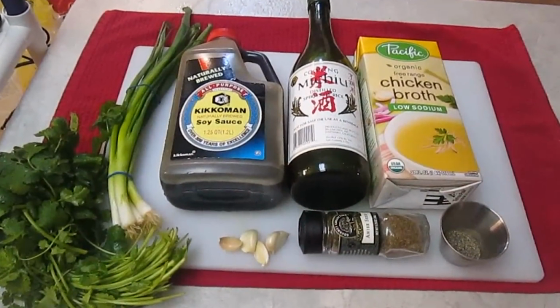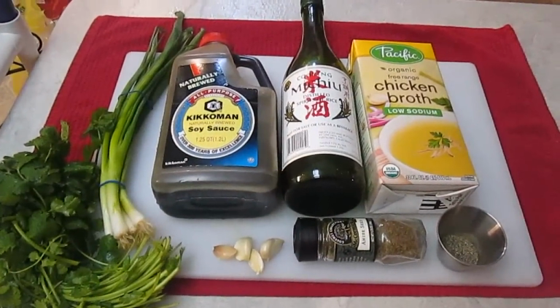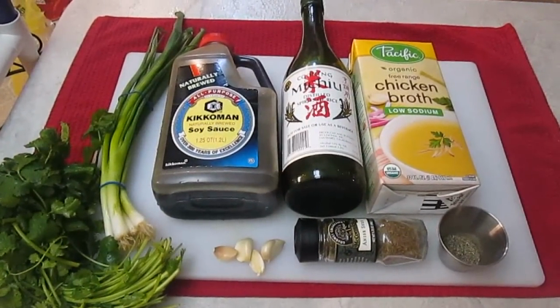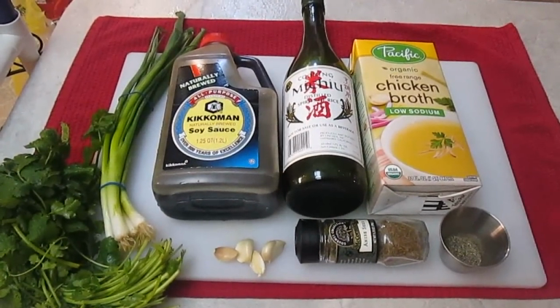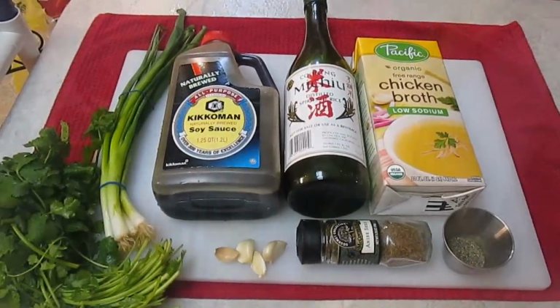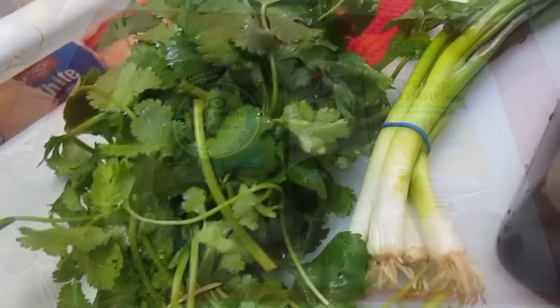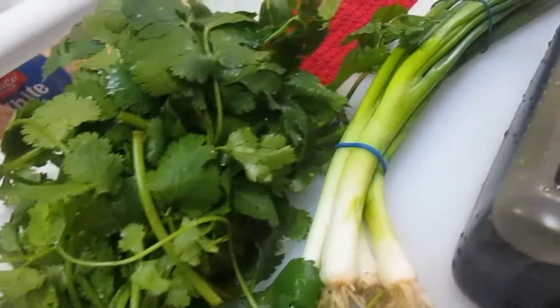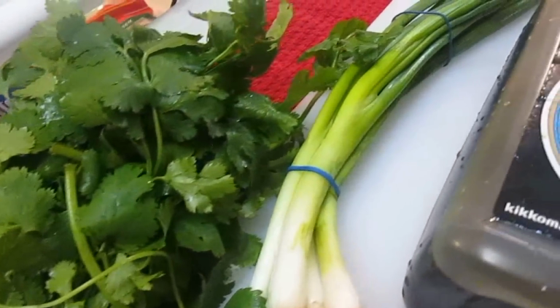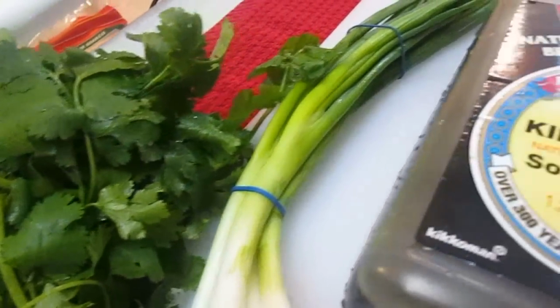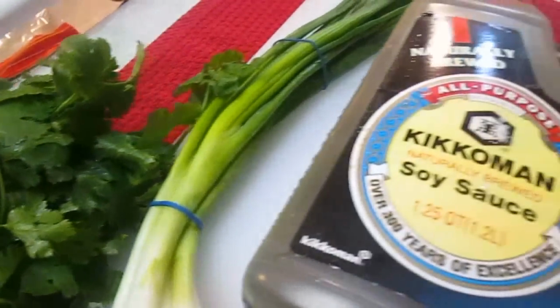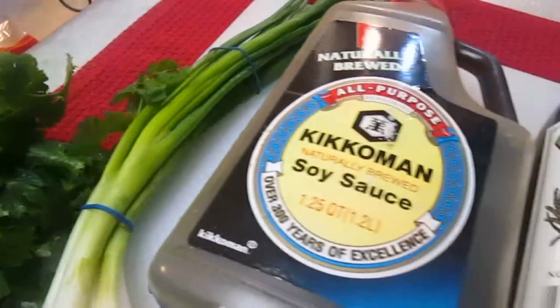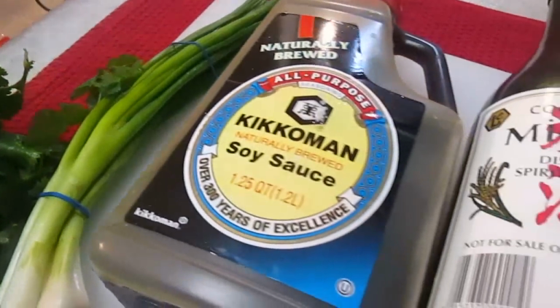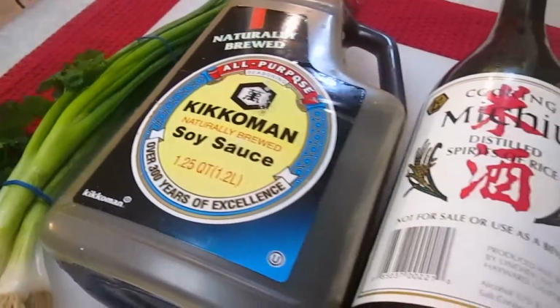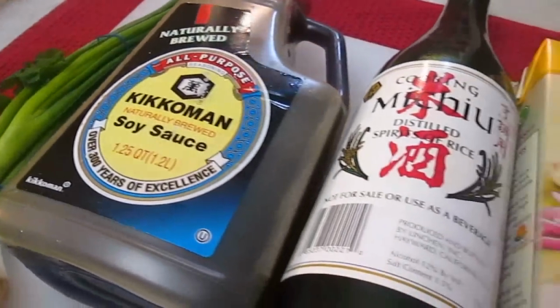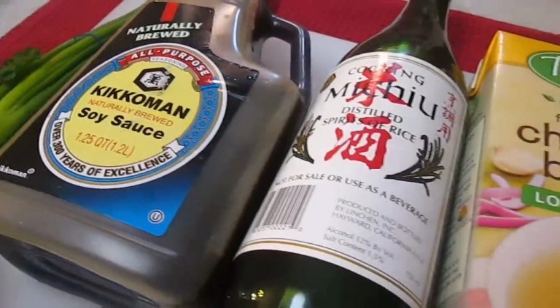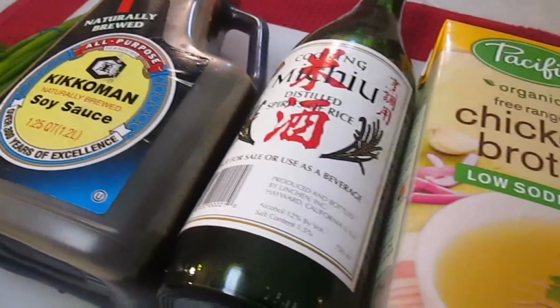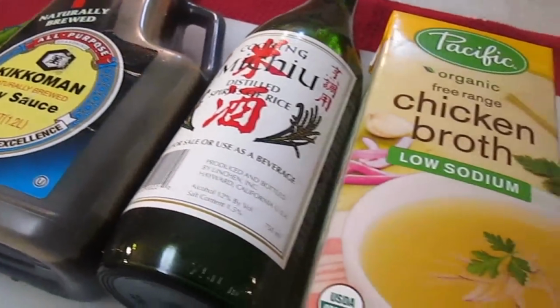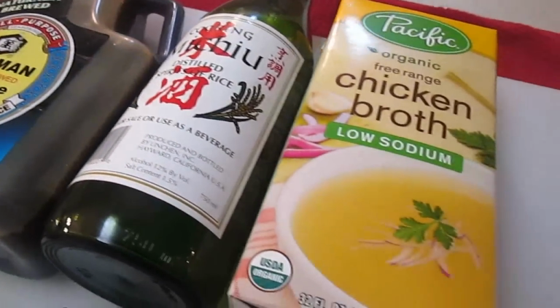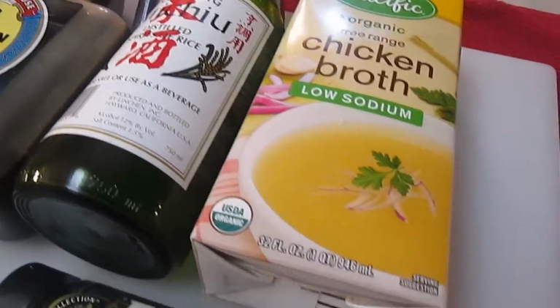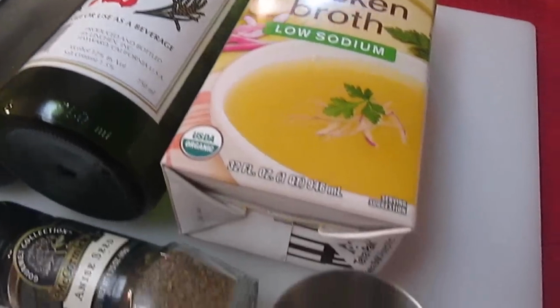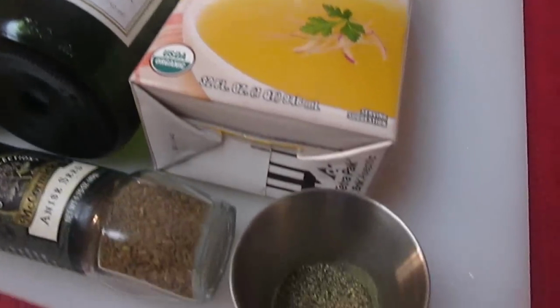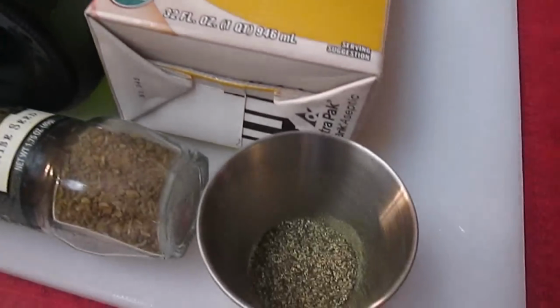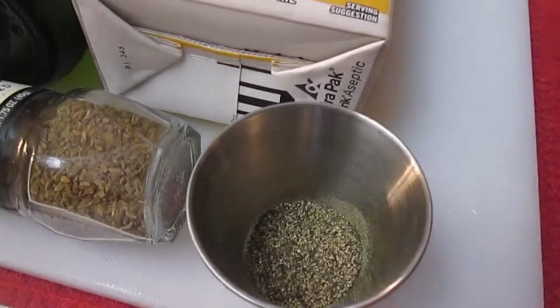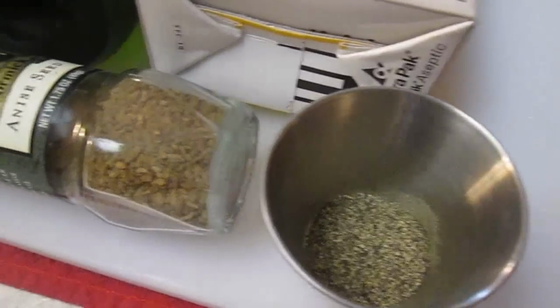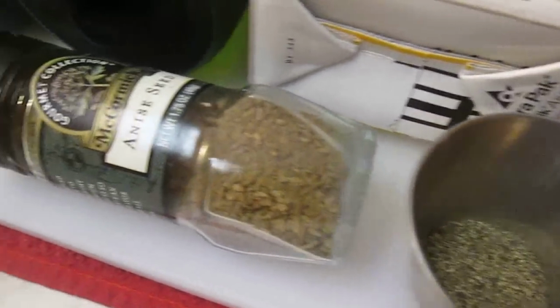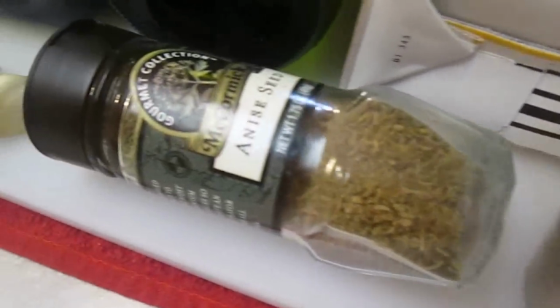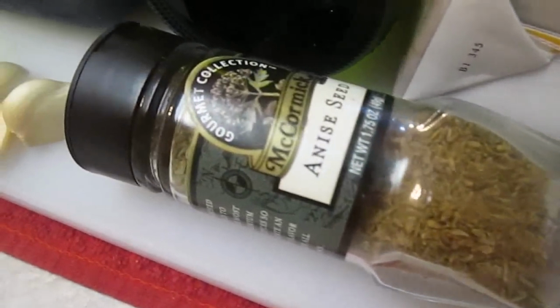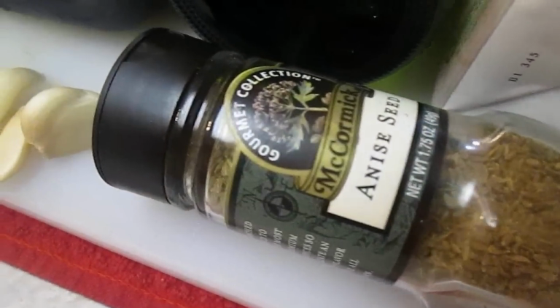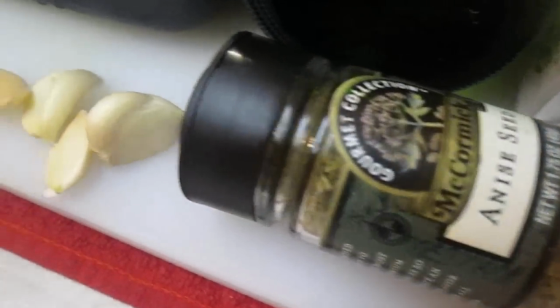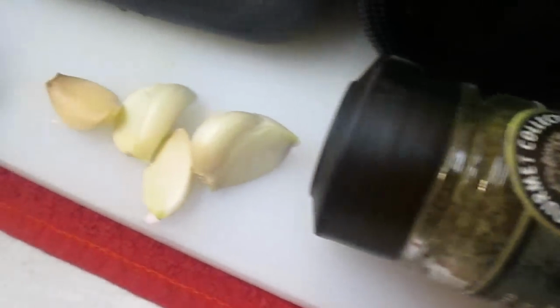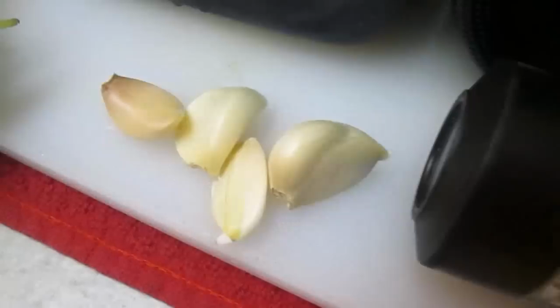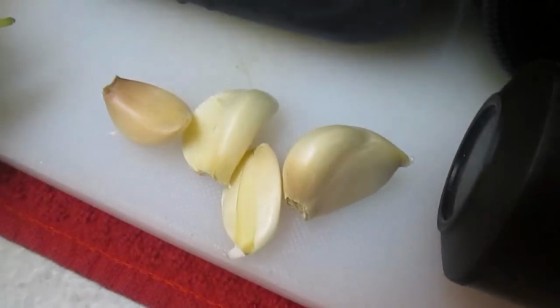Now here are our ingredients: cilantro, green onion, soy sauce, Misha cooking wine, chicken broth, black pepper, anise, and garlic.